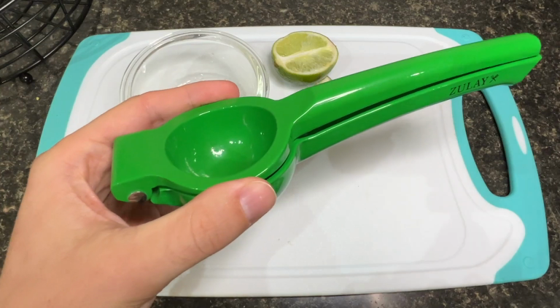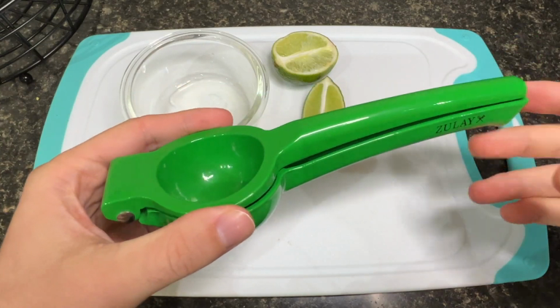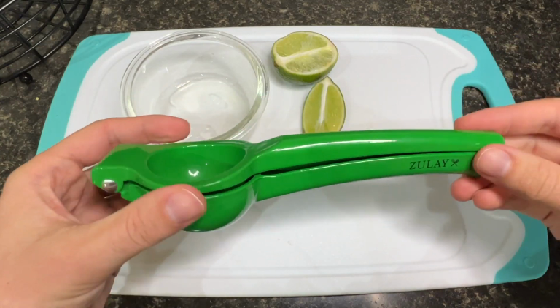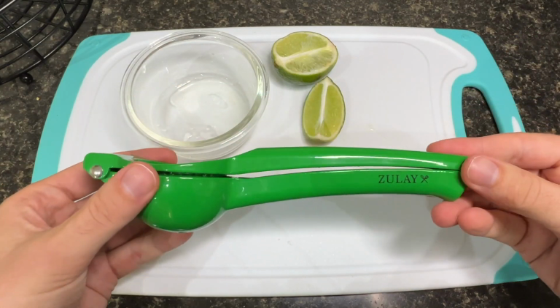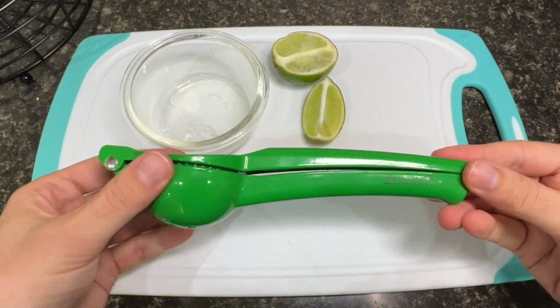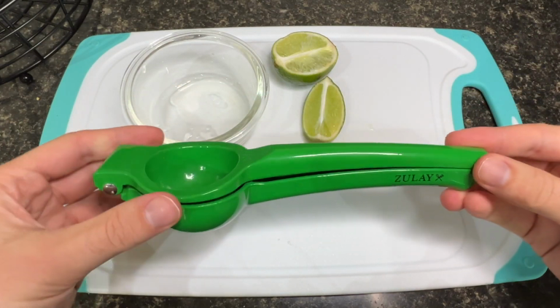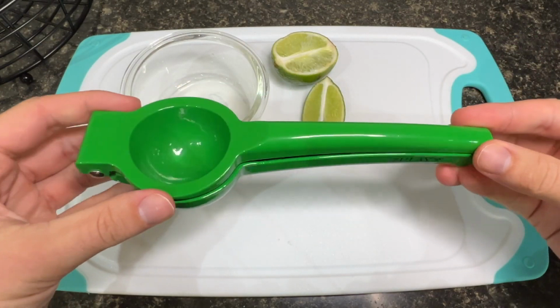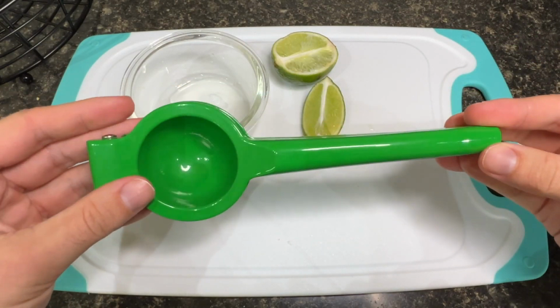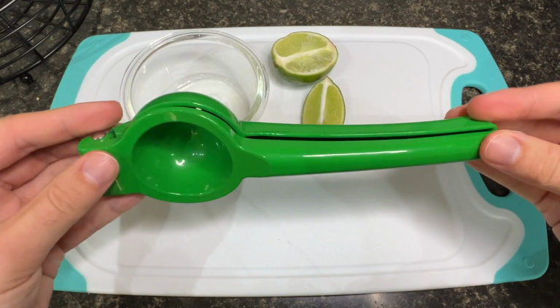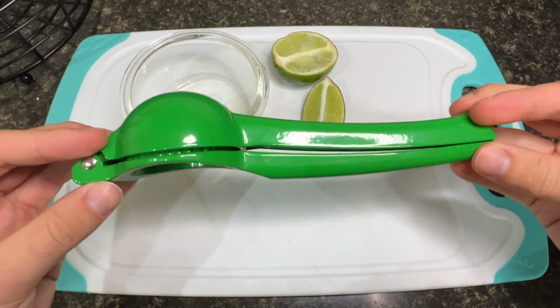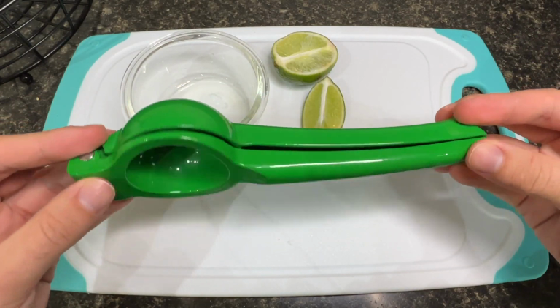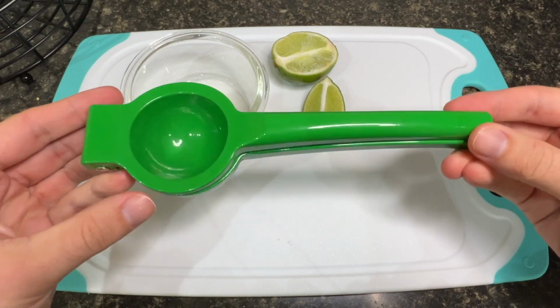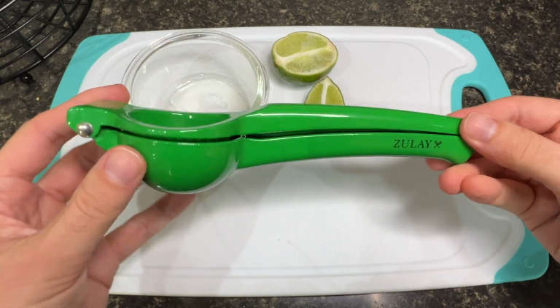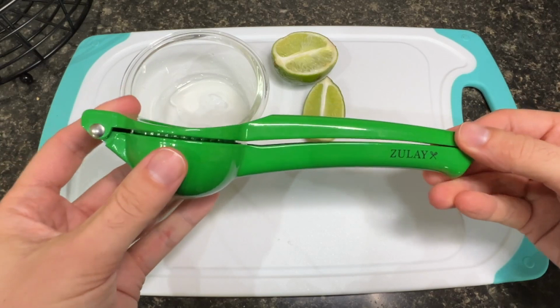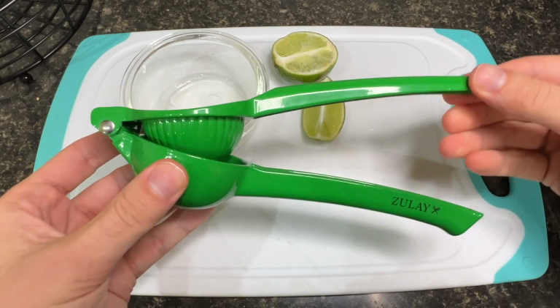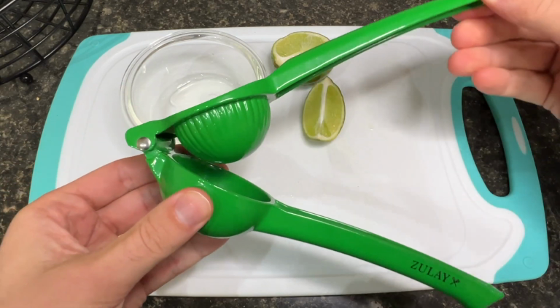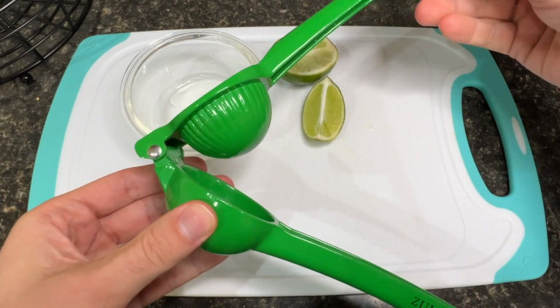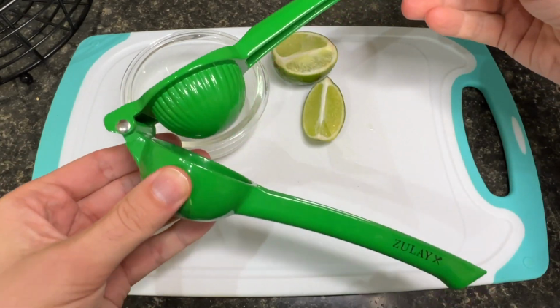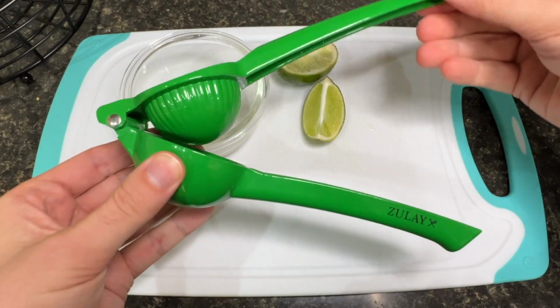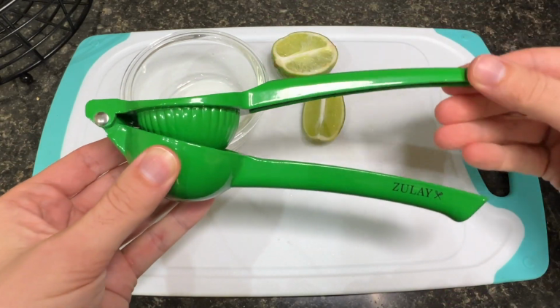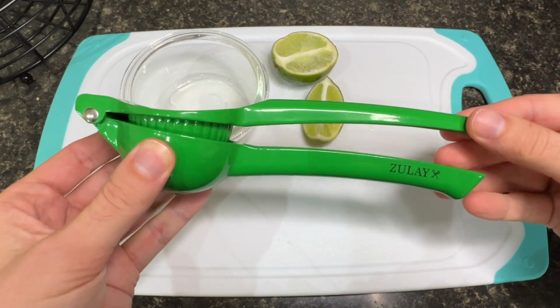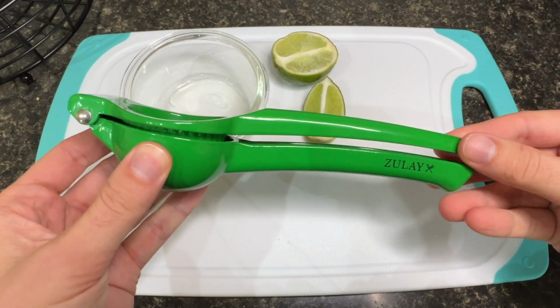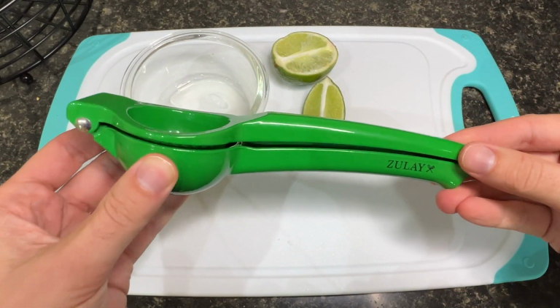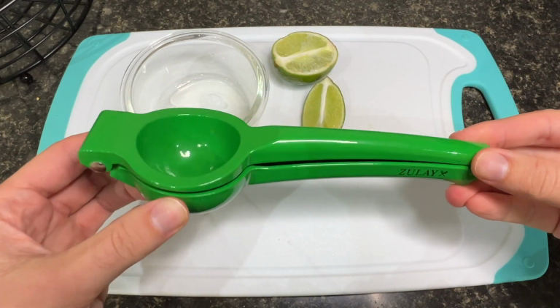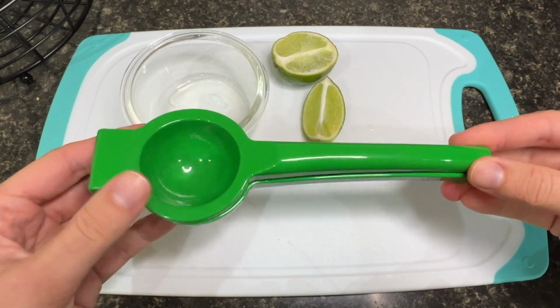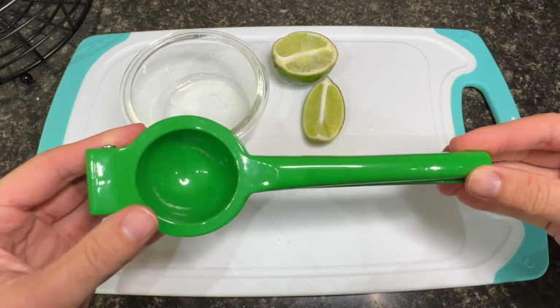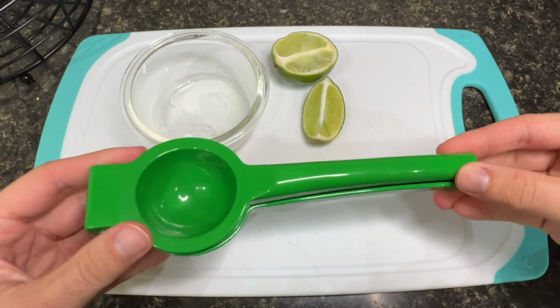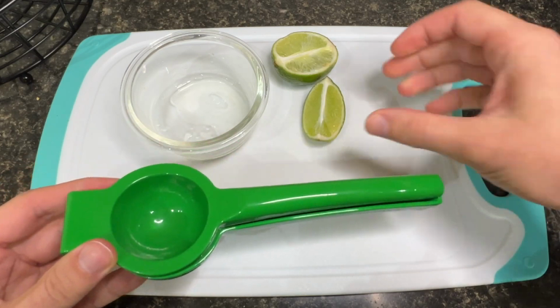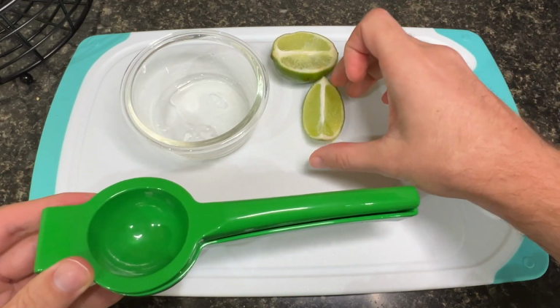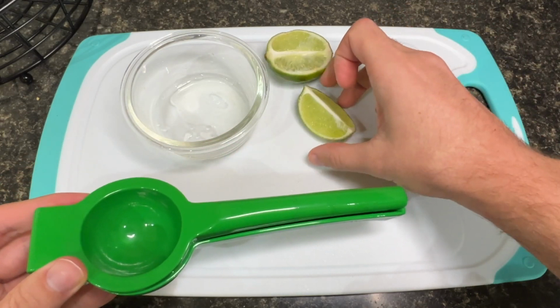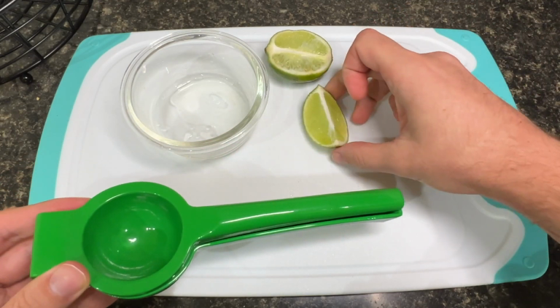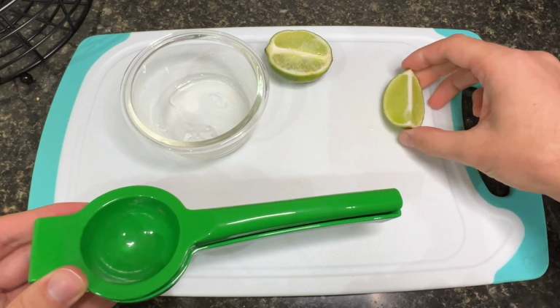Hey, this is Andrew, and today I'm reviewing the Zoulet Lime Squeezer. I'm going to answer some common questions that you might have that will help you make a fully informed buying decision. Plus, I'll demonstrate how this lime squeezer has really benefited my kitchen and cooking.